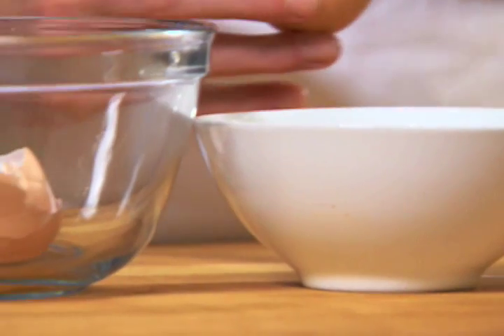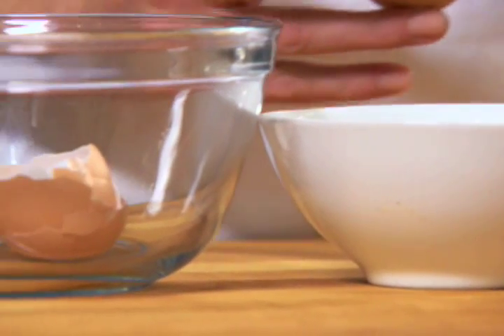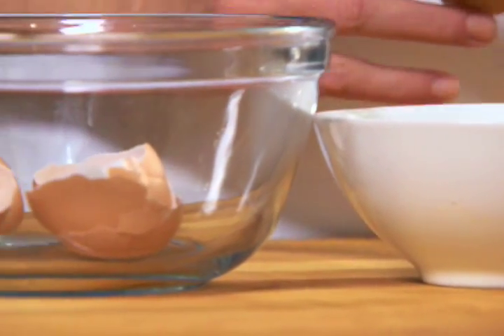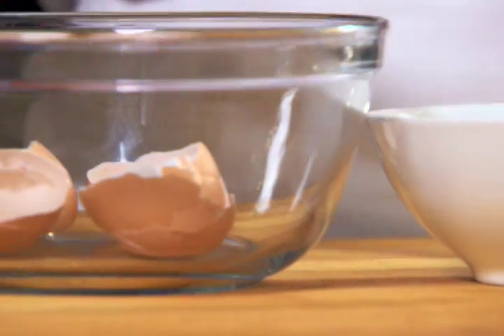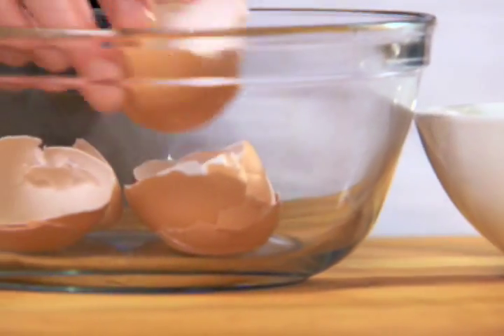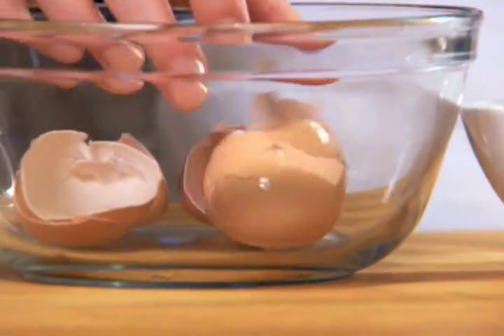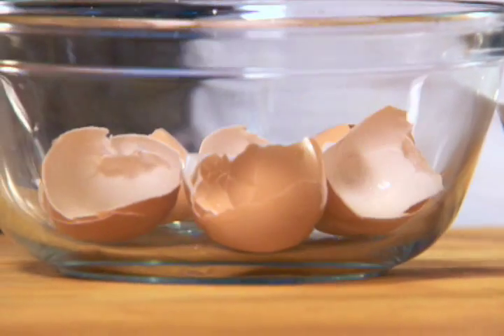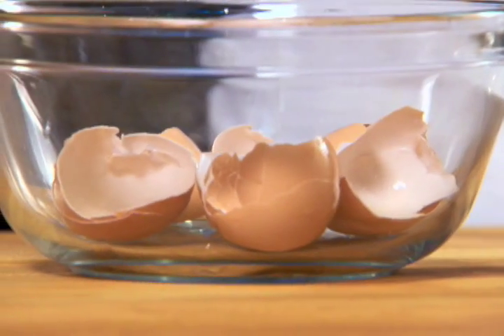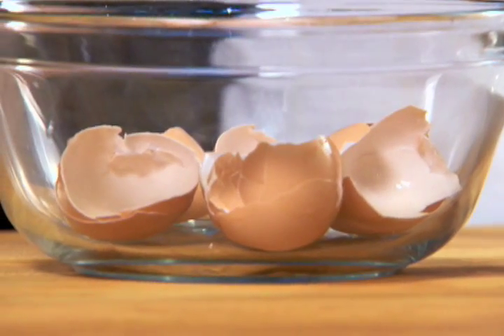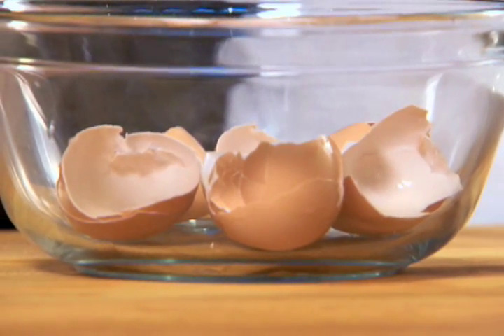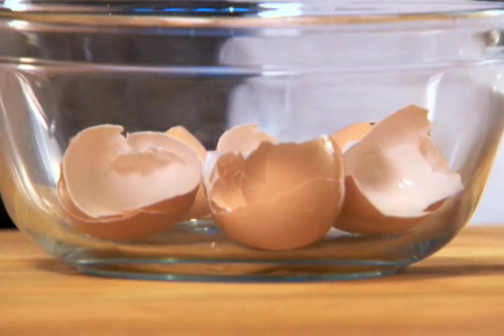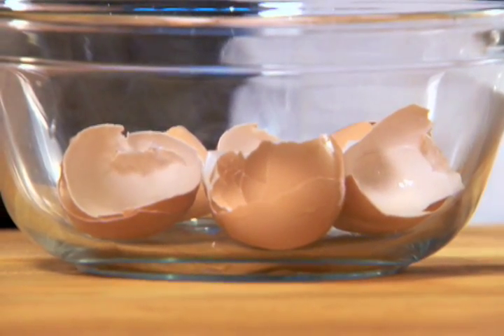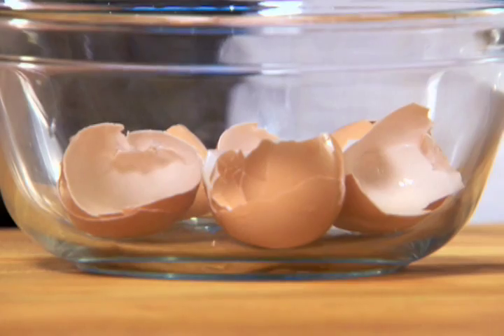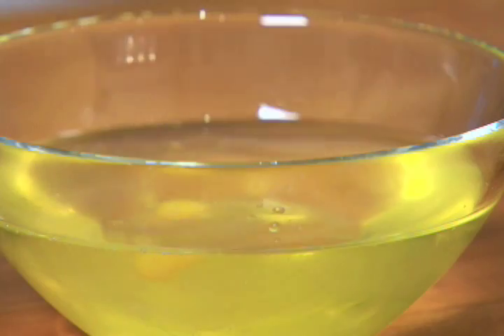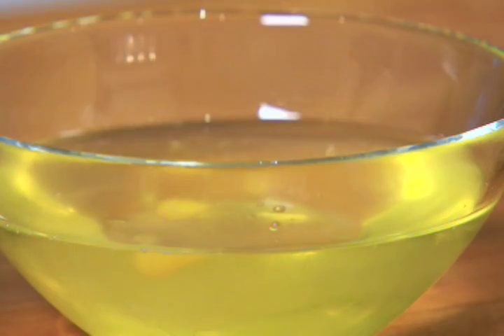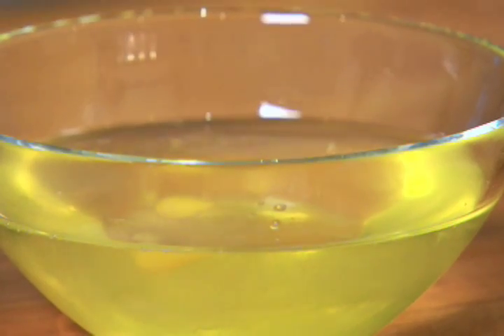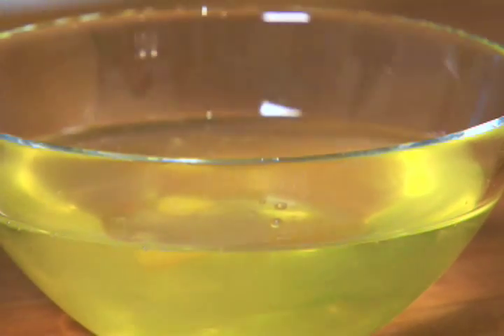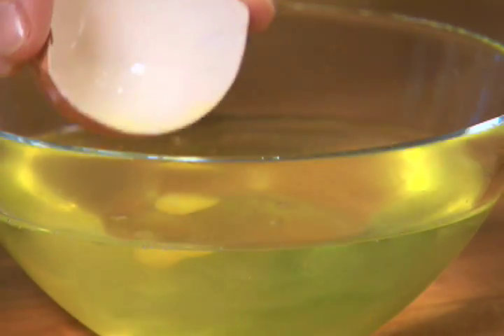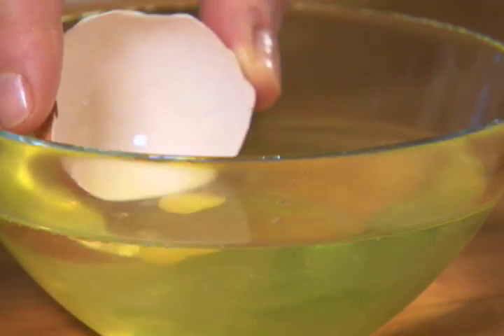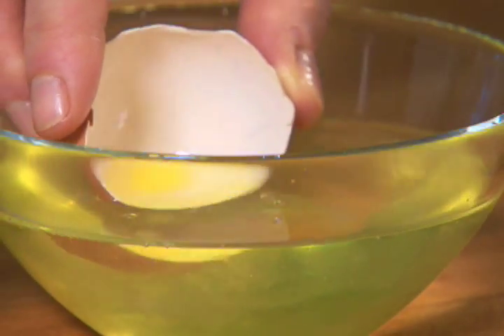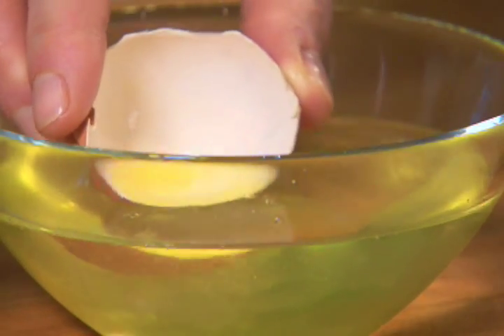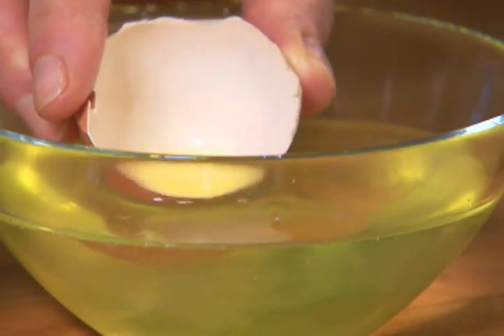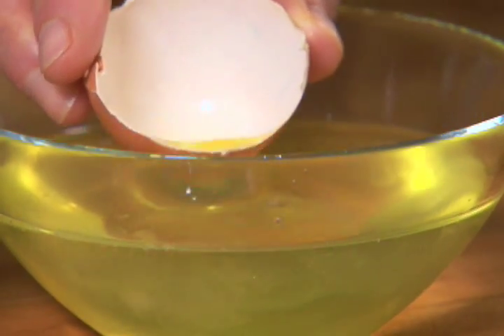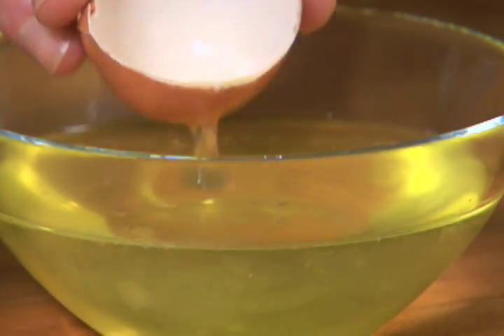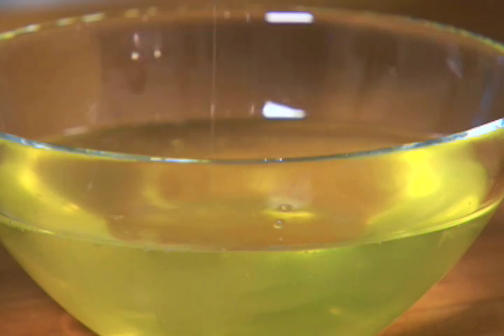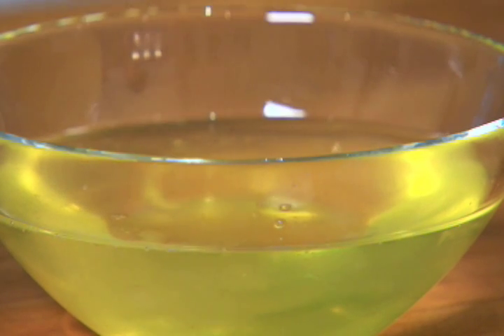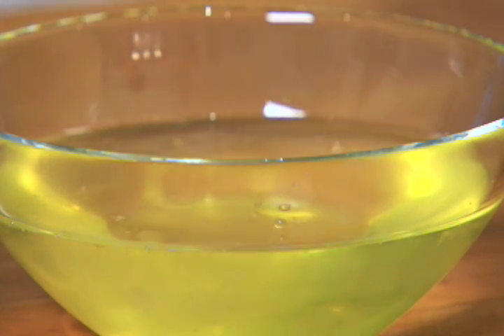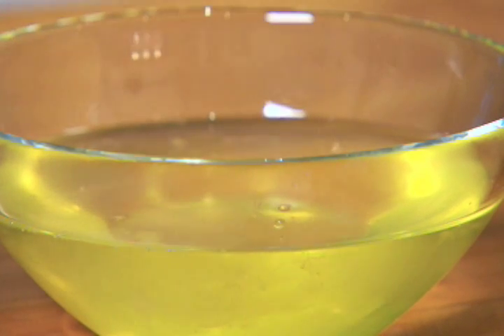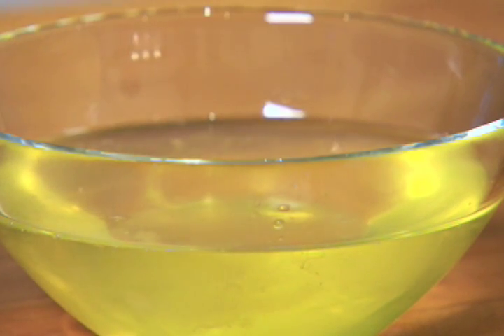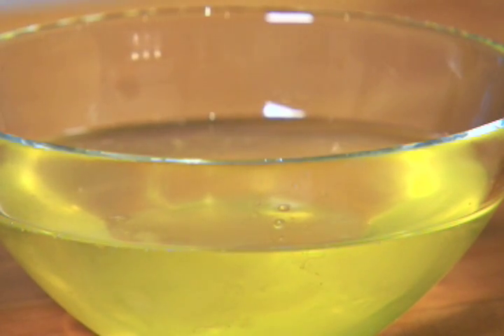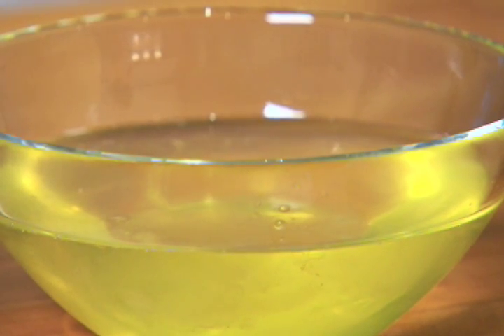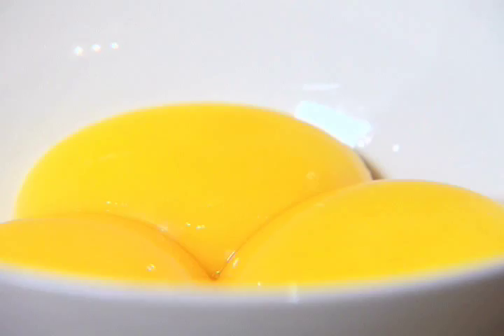The smallest trace of fat from the yolks will keep the whites from foaming properly when beaten, so be very careful. If any yolk does get into the whites, it can sometimes be removed with a small spoon or the edge of an eggshell, but be sure to remove it all.